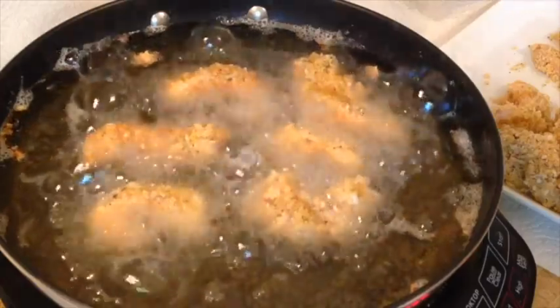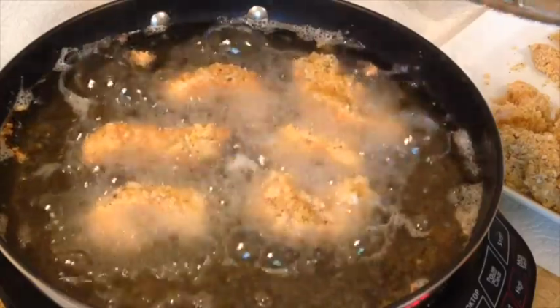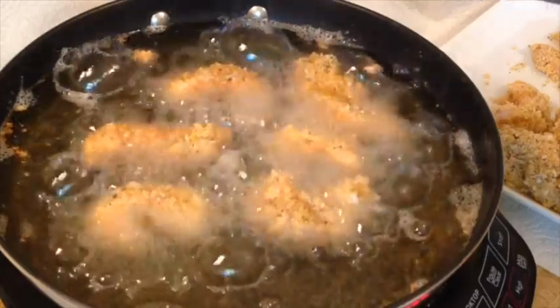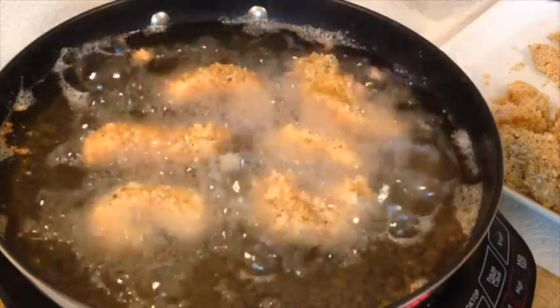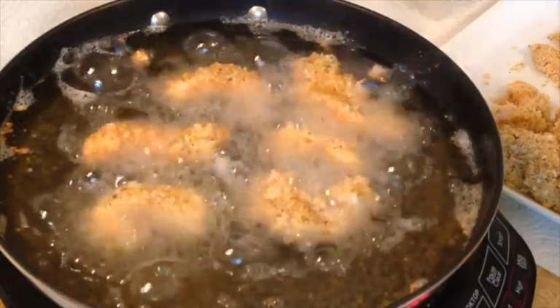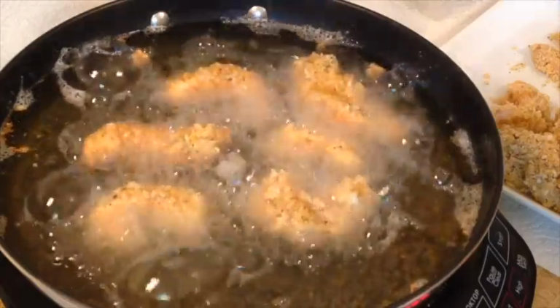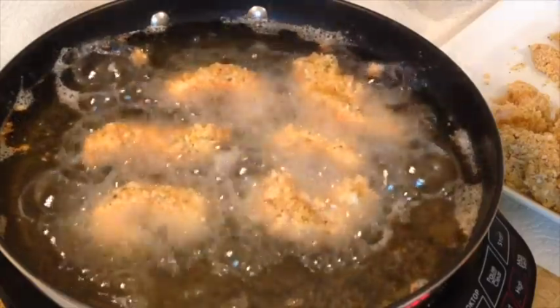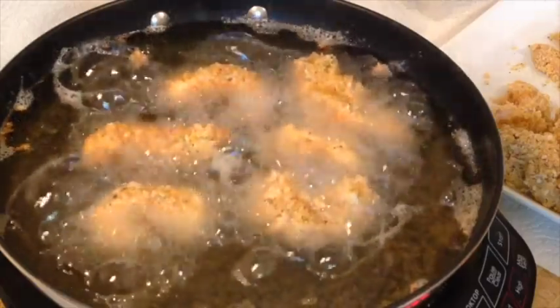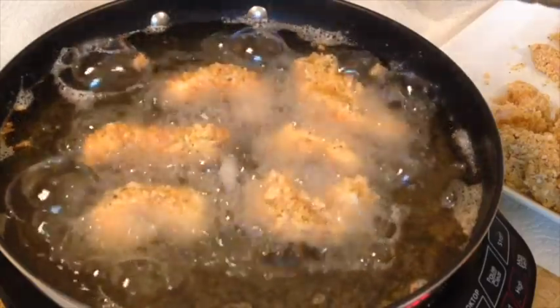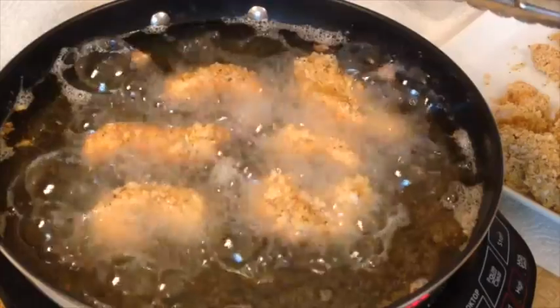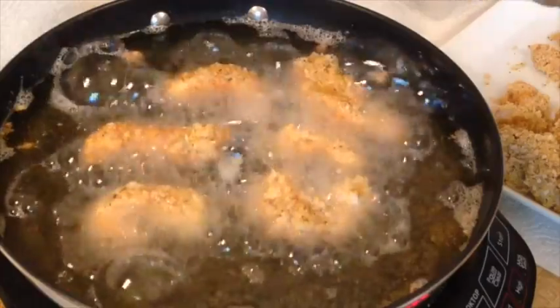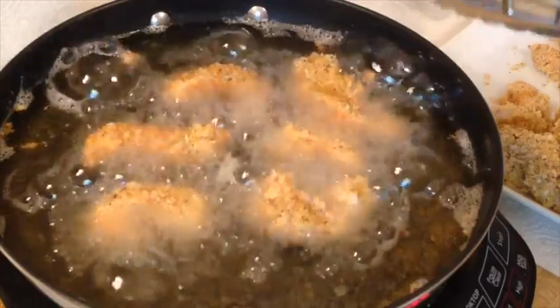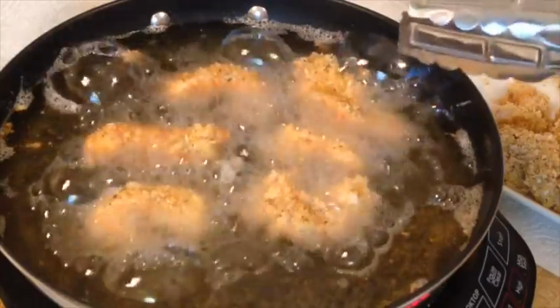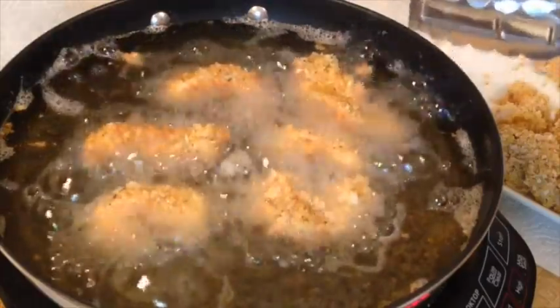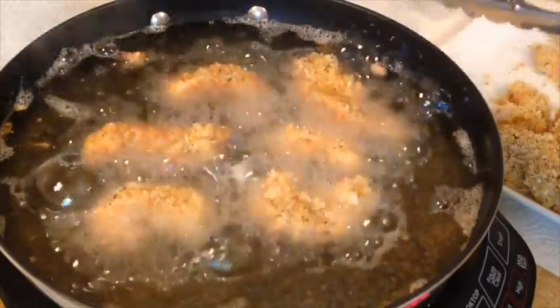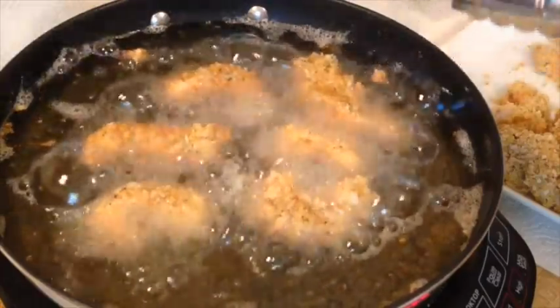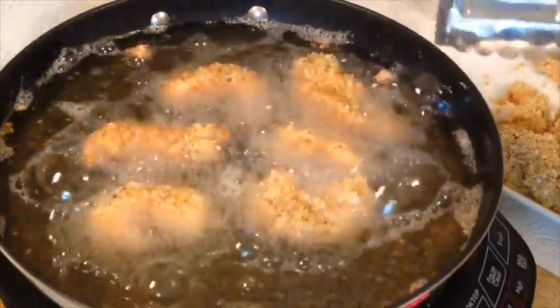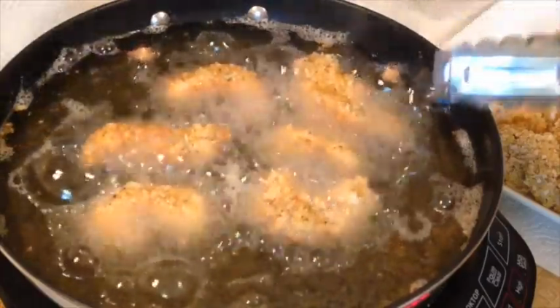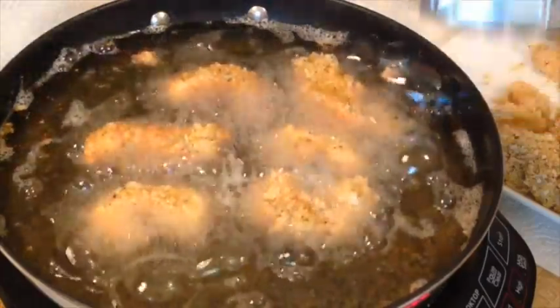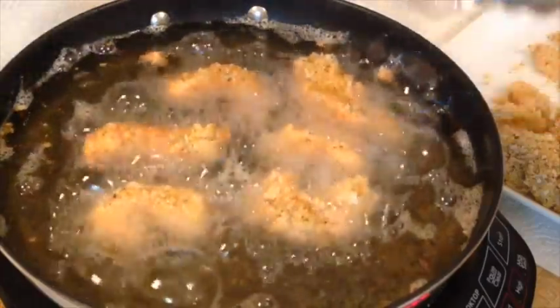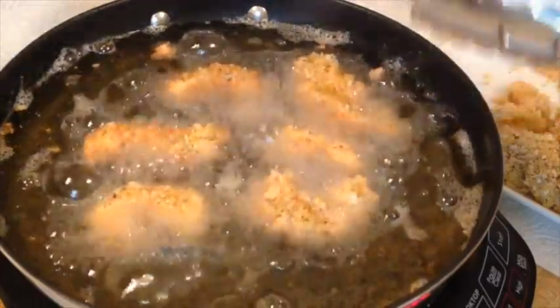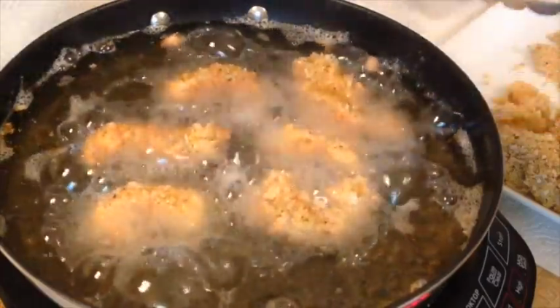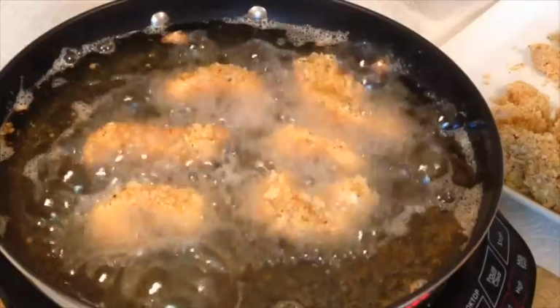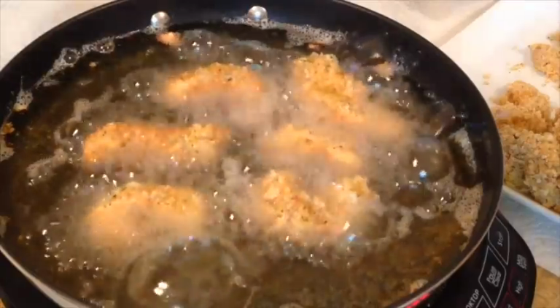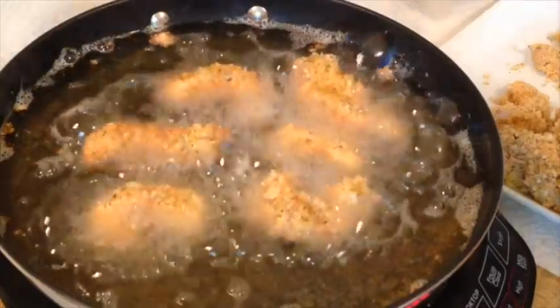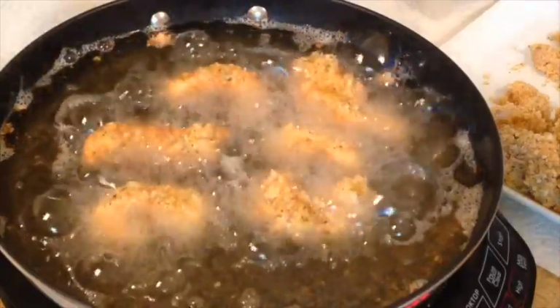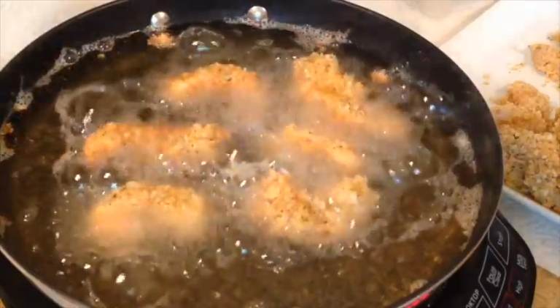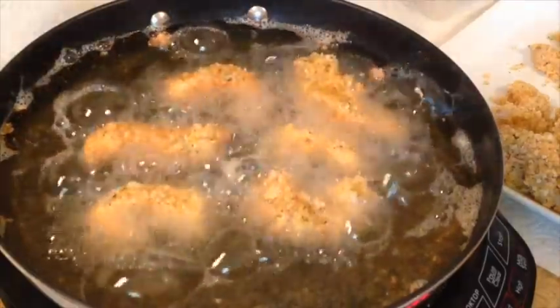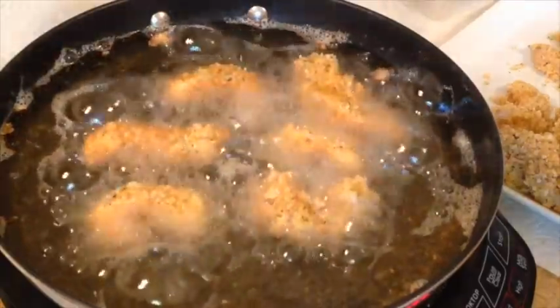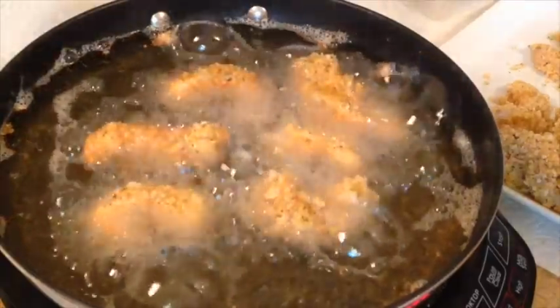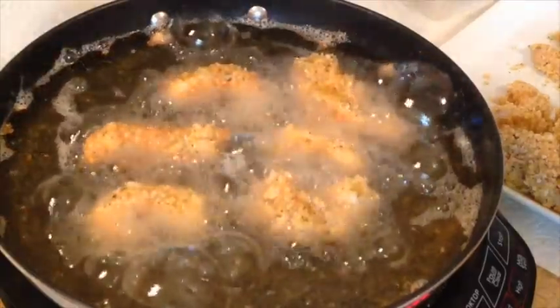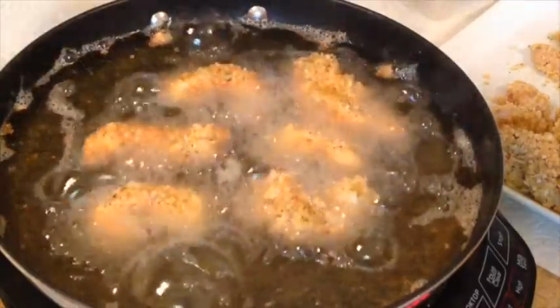Oh, they're smelling good already. I didn't look at the time. Oh well, we'll just go until we think we're done.